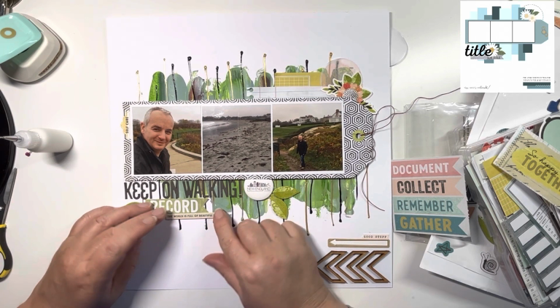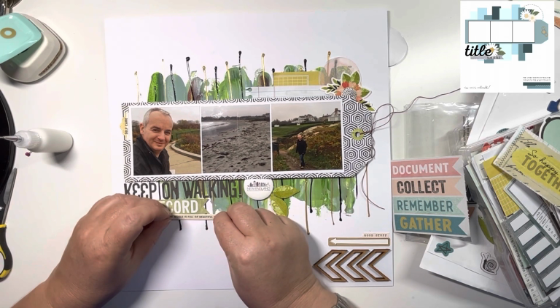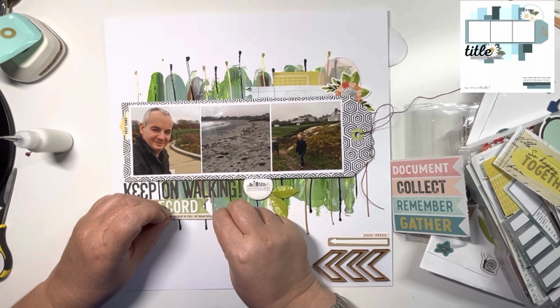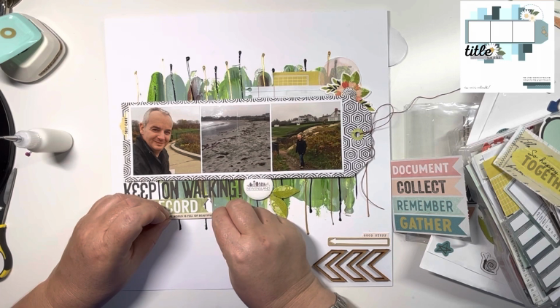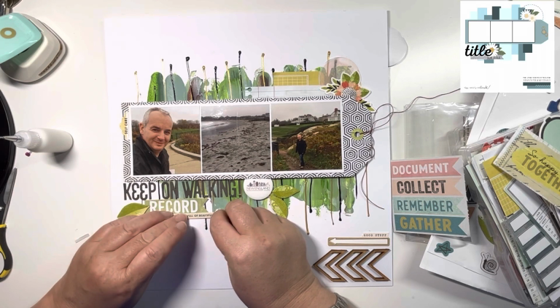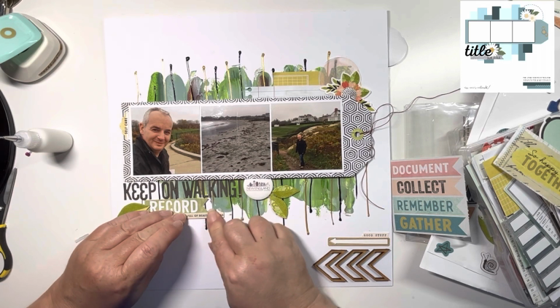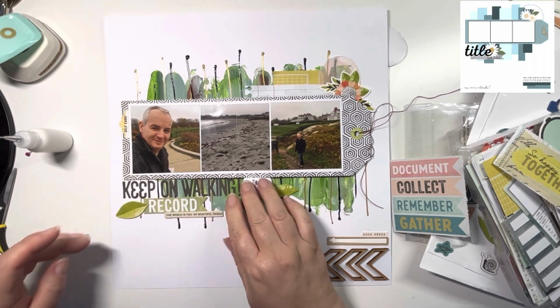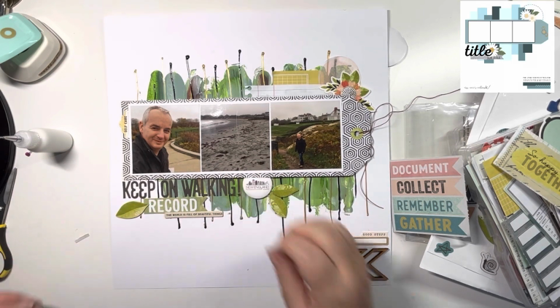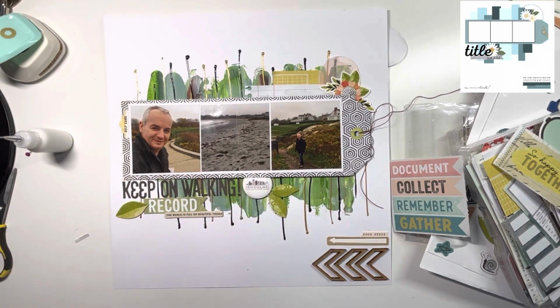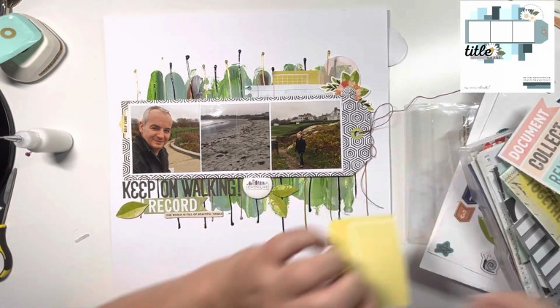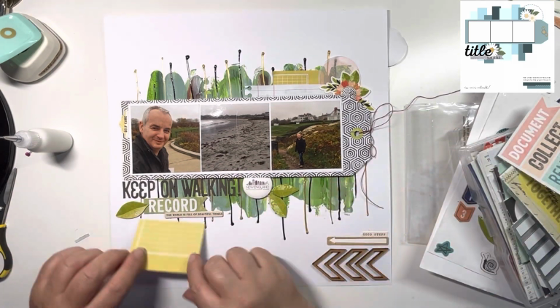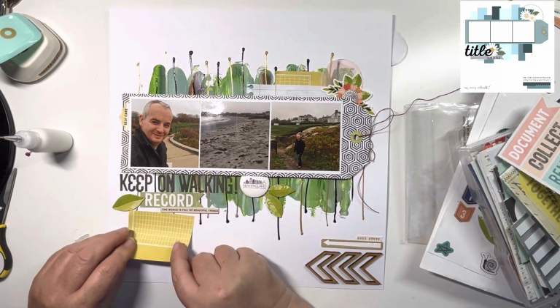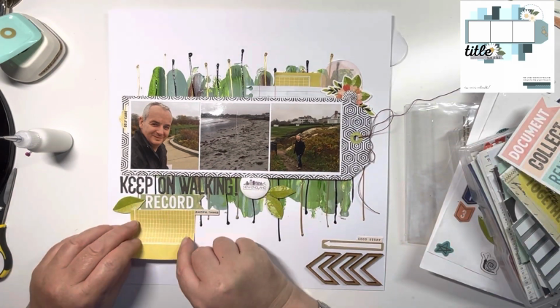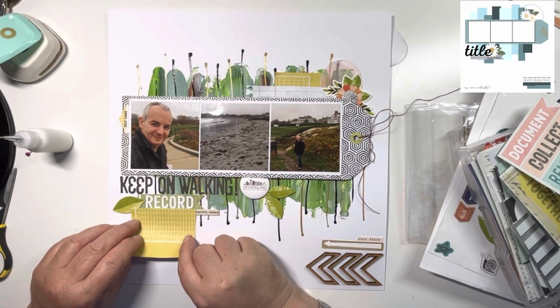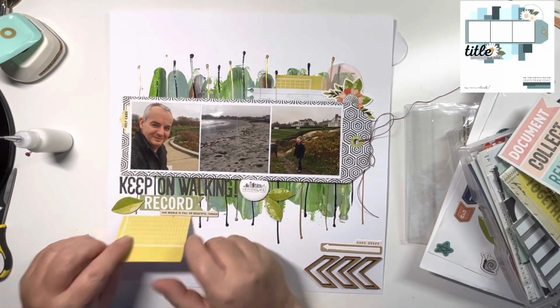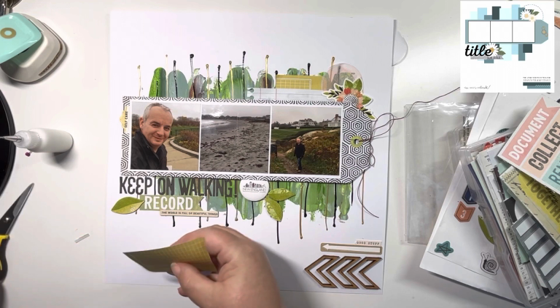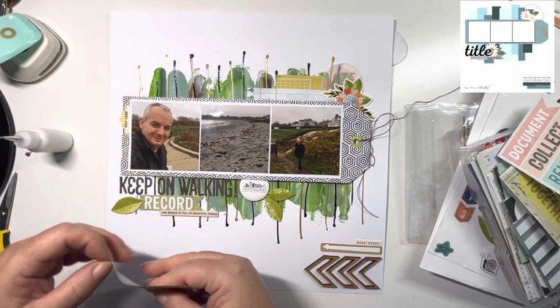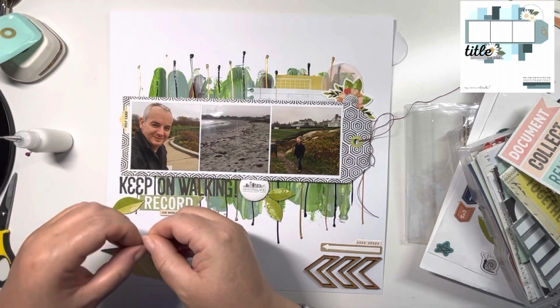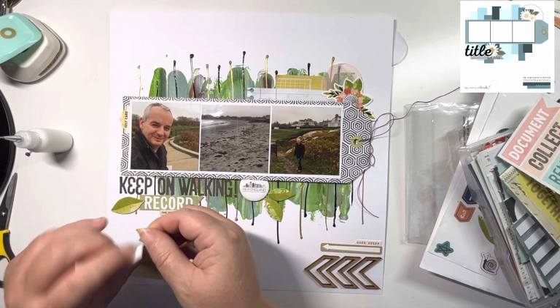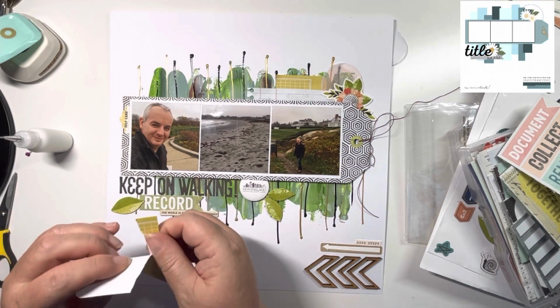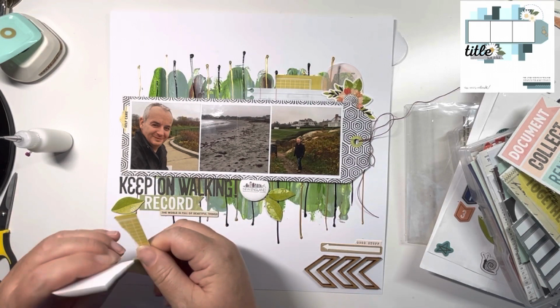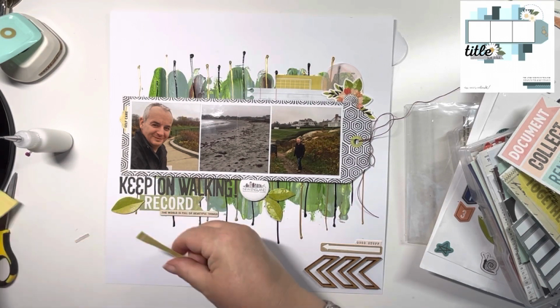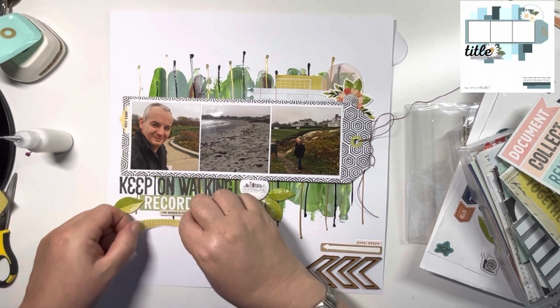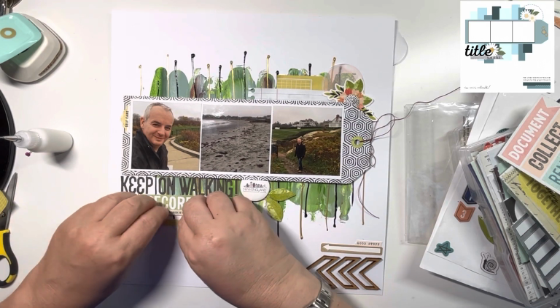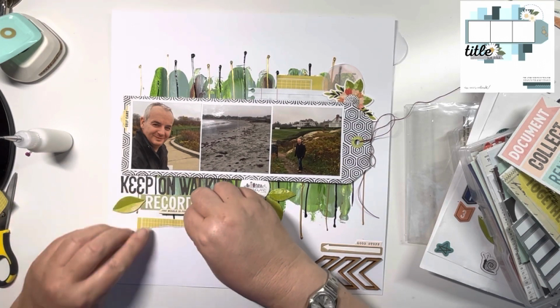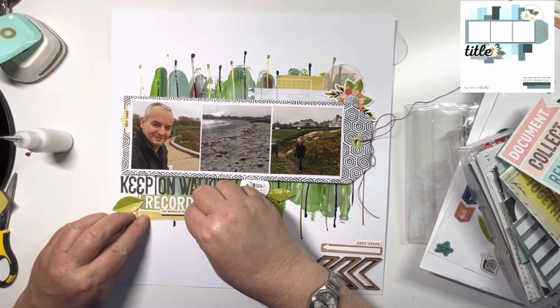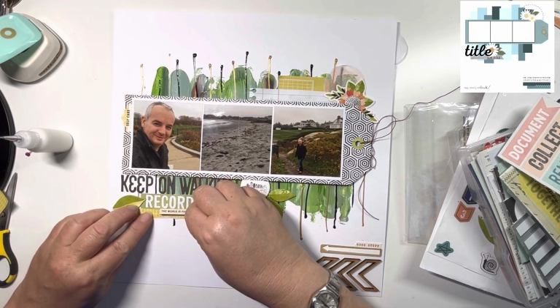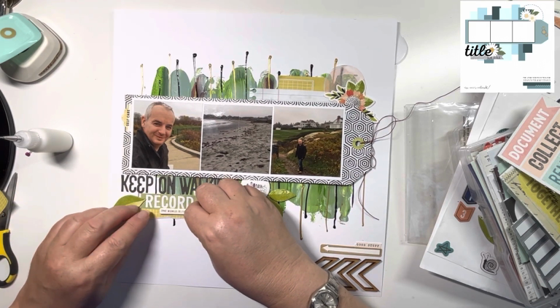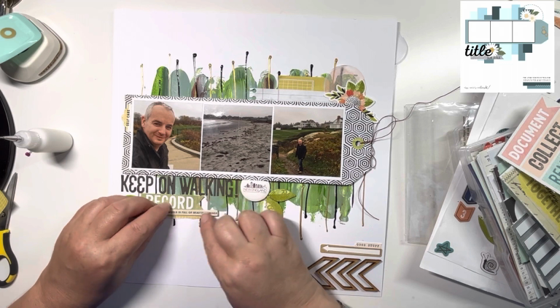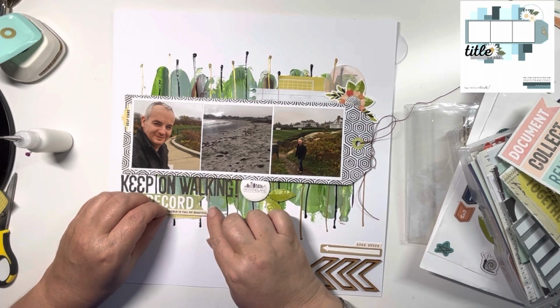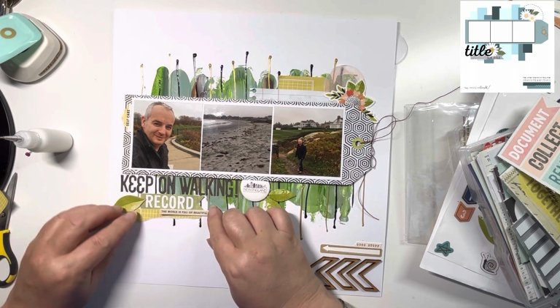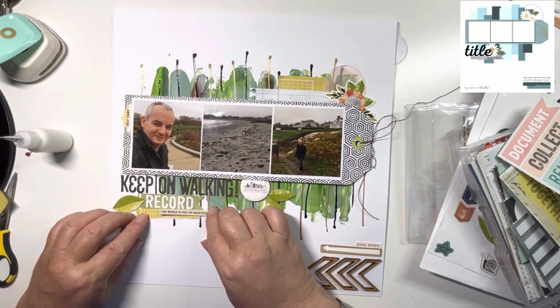And this is what it is — it's this yellow paper. I just tear a thin strip off, and that just finishes that off nicely down there. I'm just hiding some of the edges so that it all looks cohesive with that leaf.